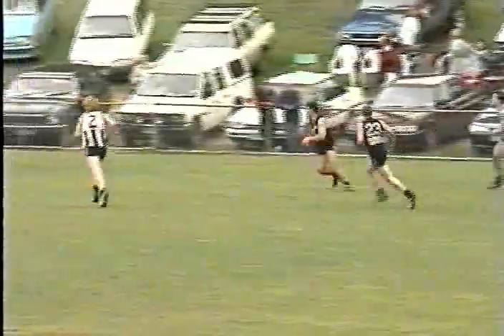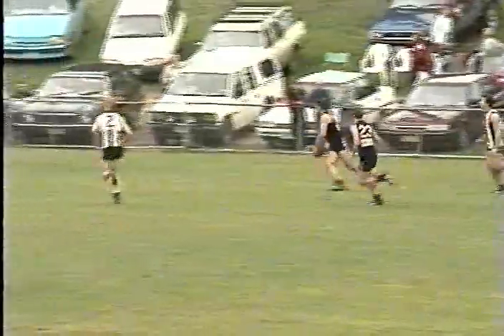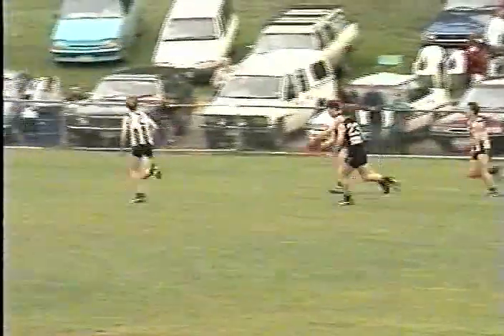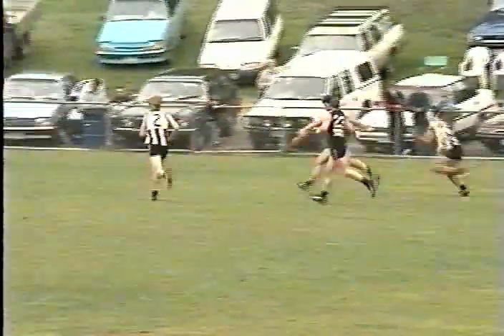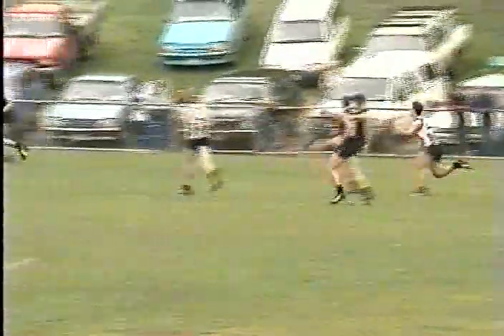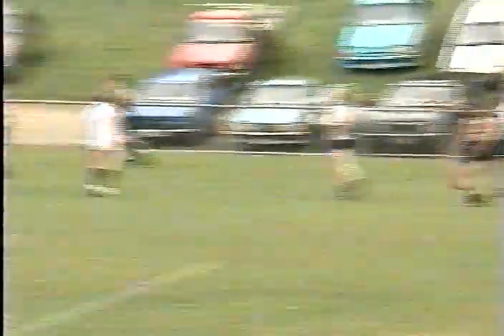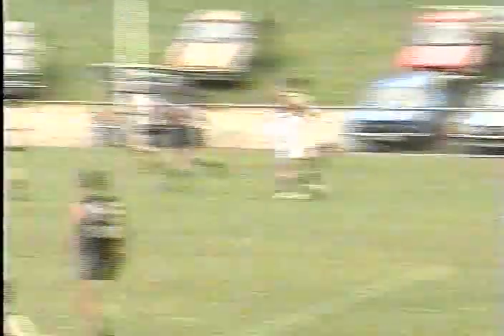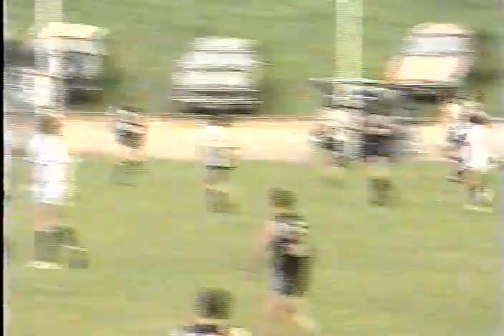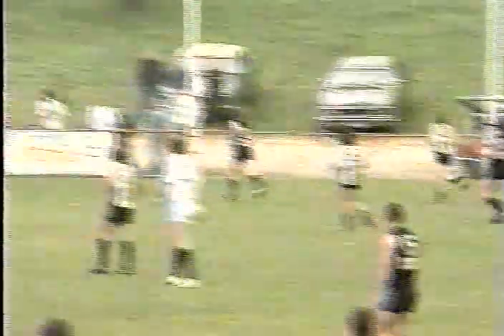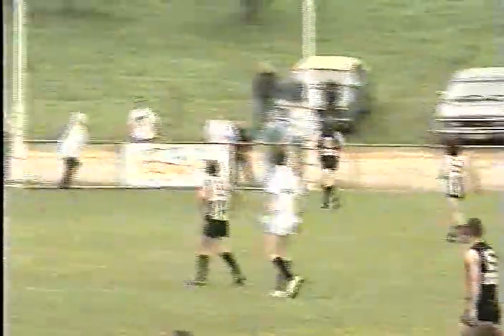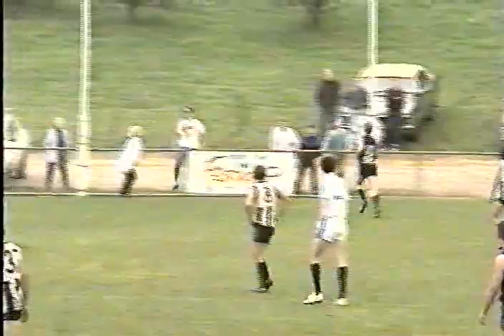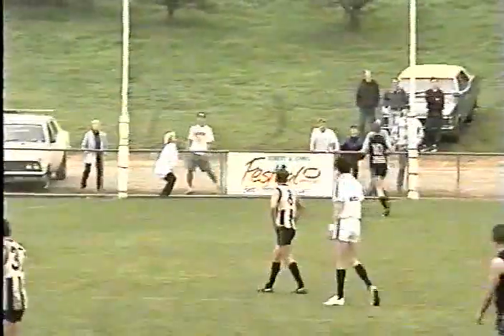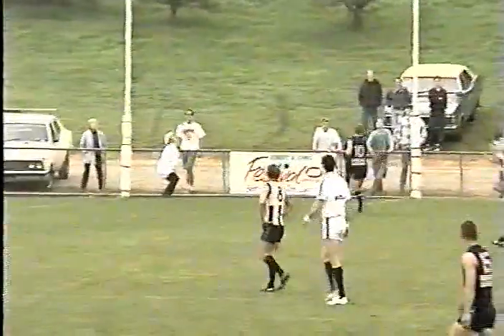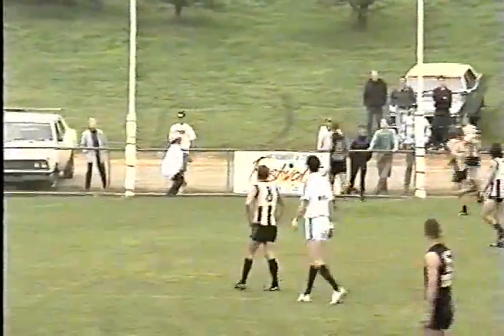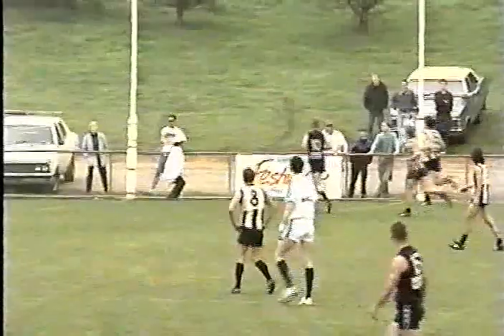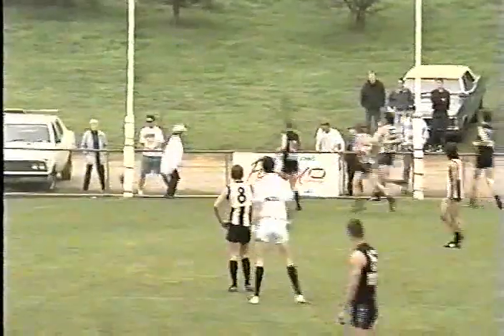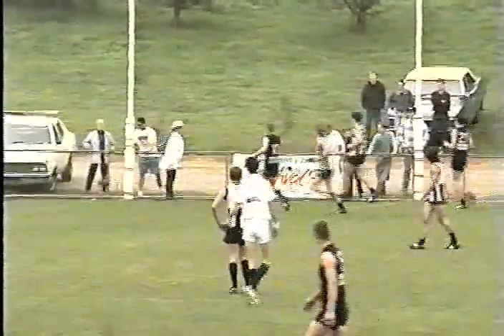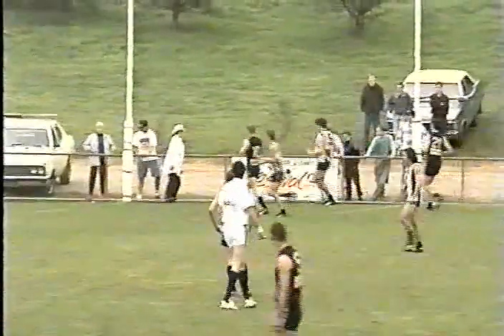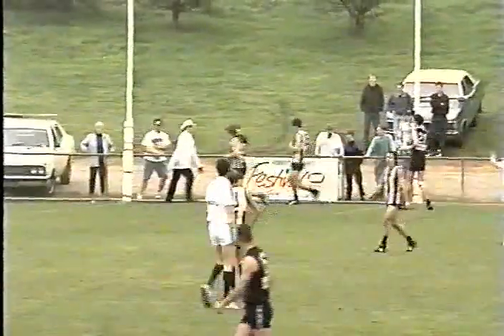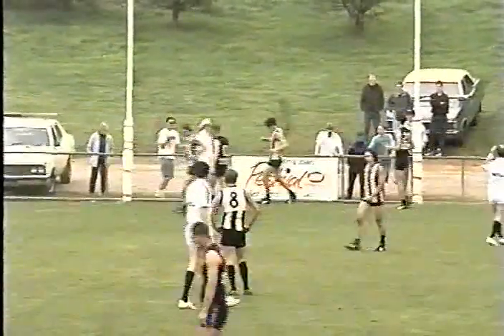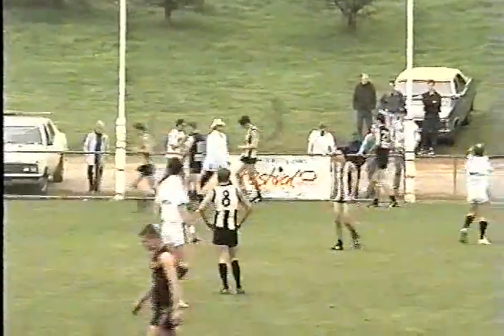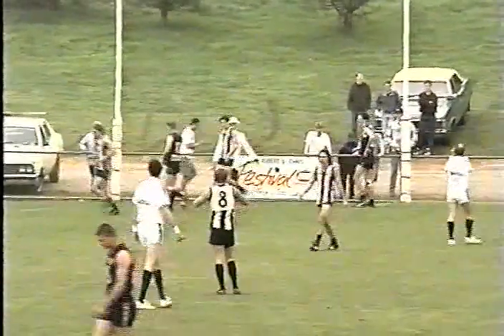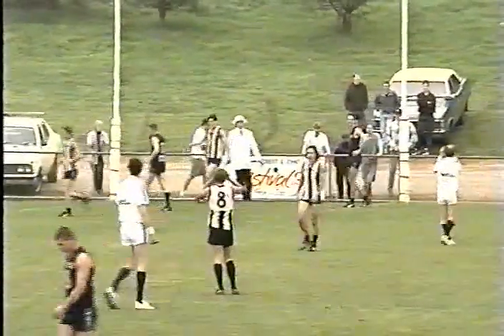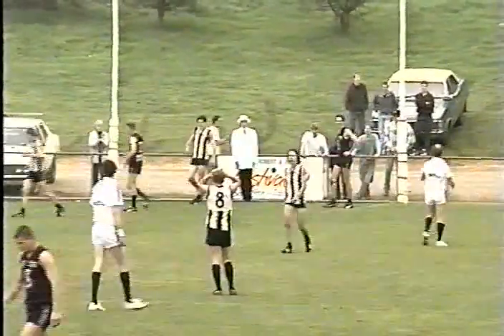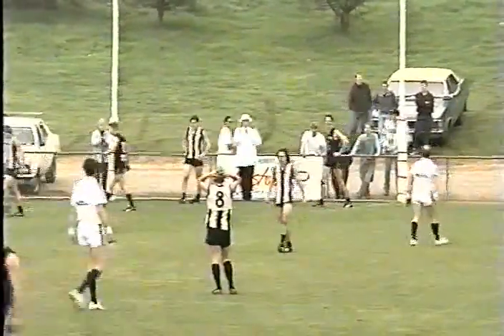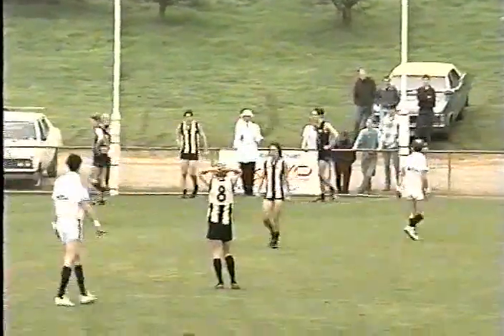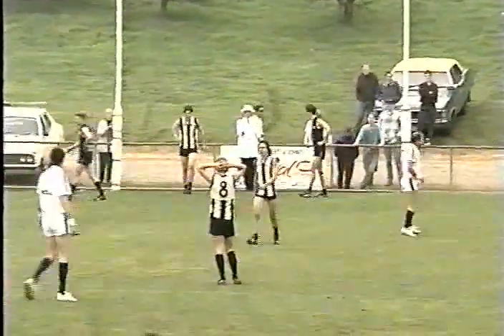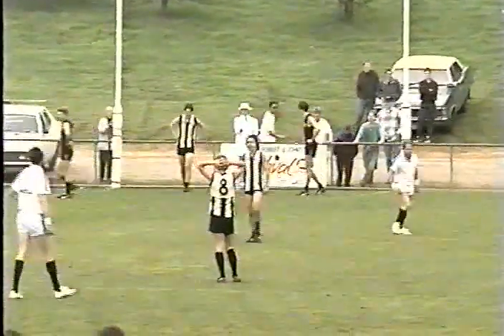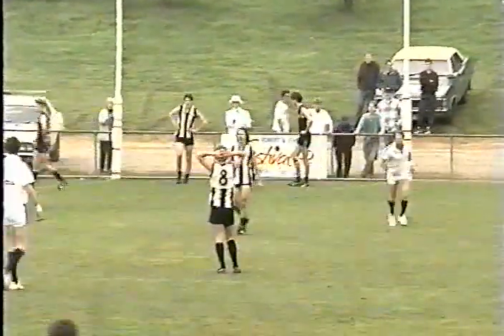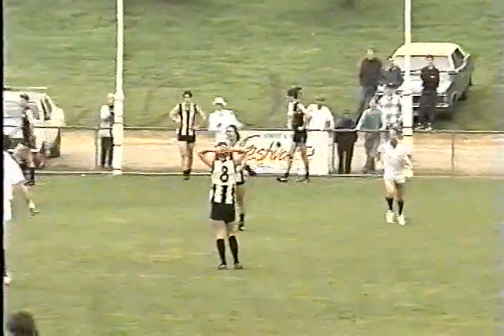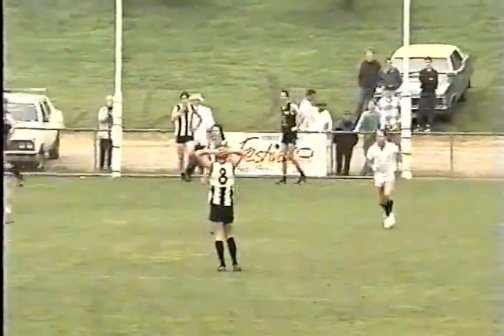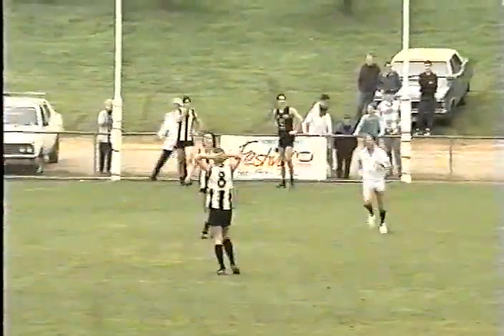Big handball down. Scalthorpe on the end of it, puts it onto the left boot — and it looks like he's kicked the second goal for Seville. He has! Good play there by Scalthorpe.